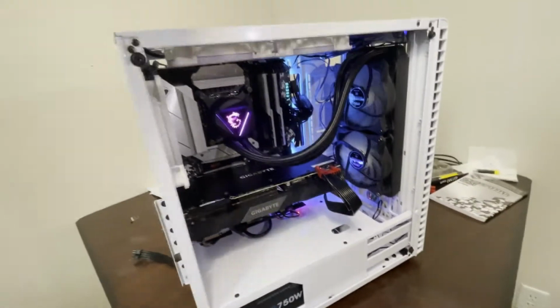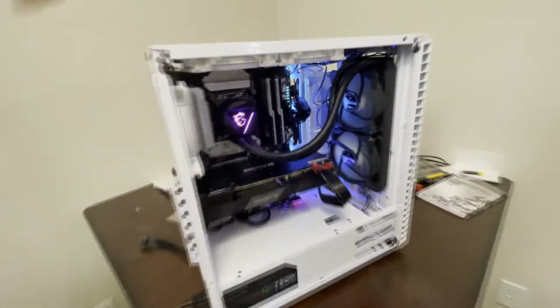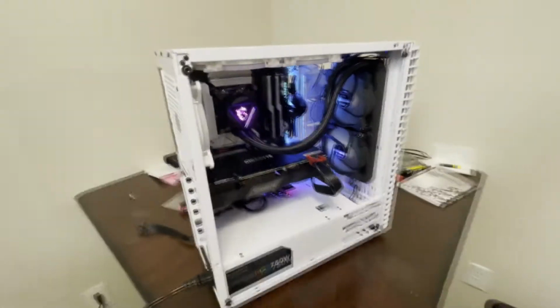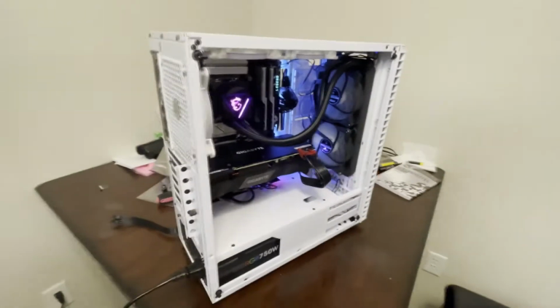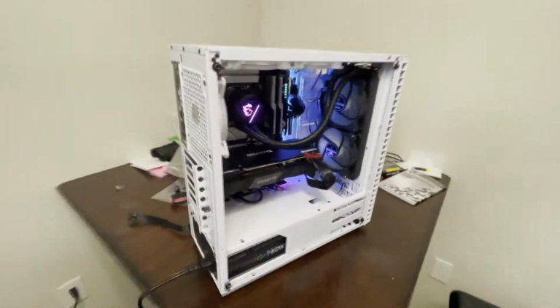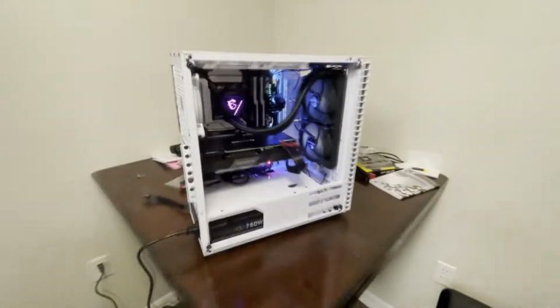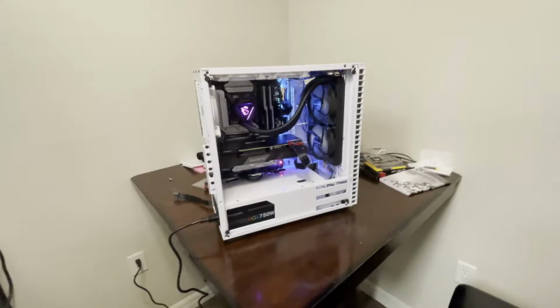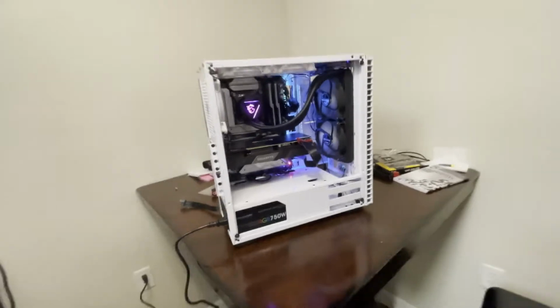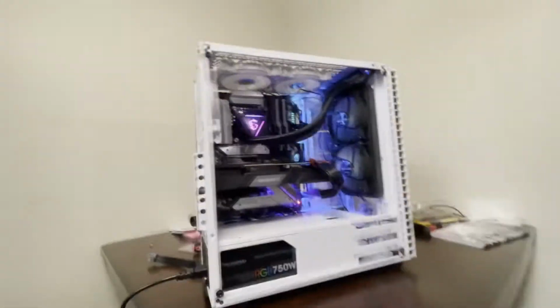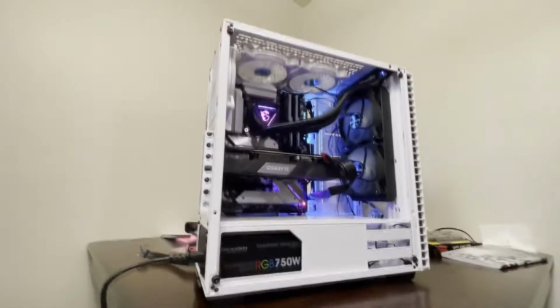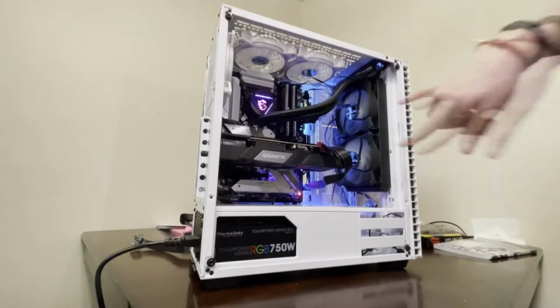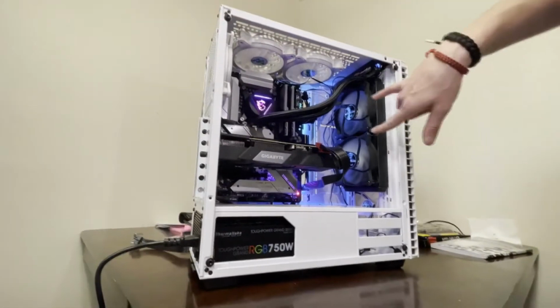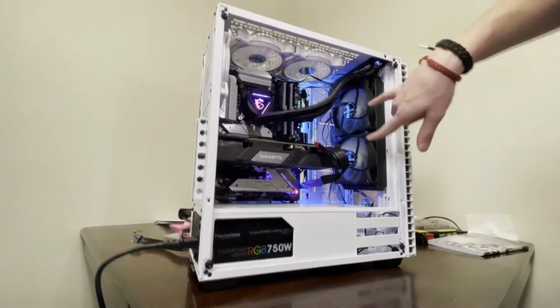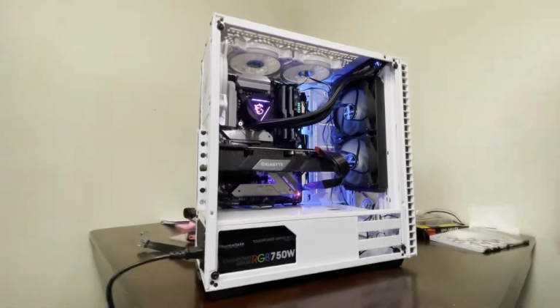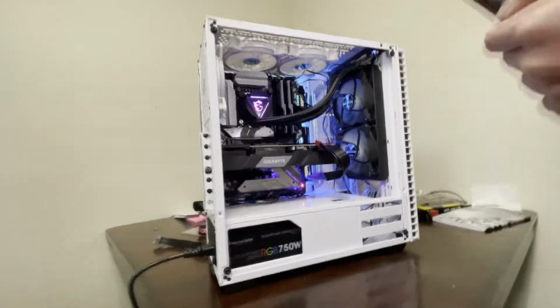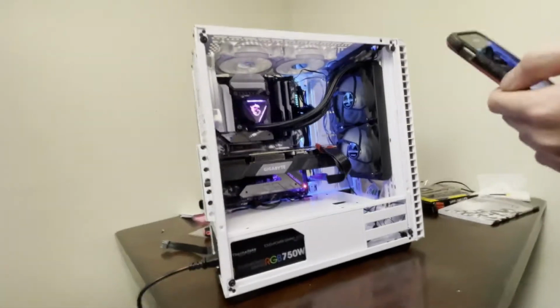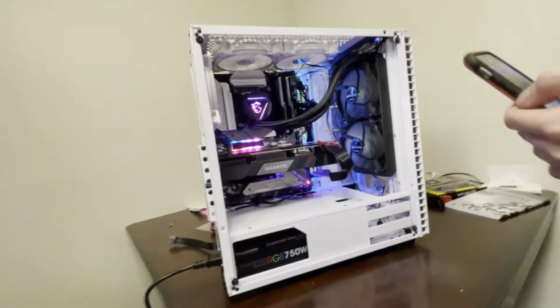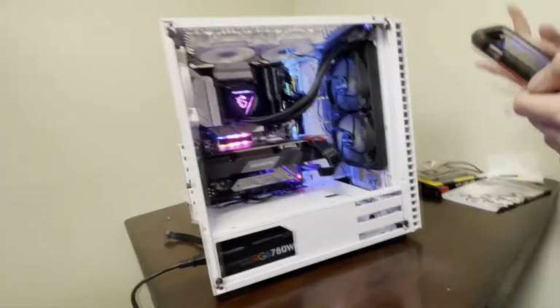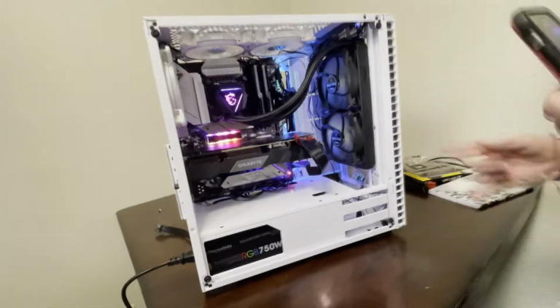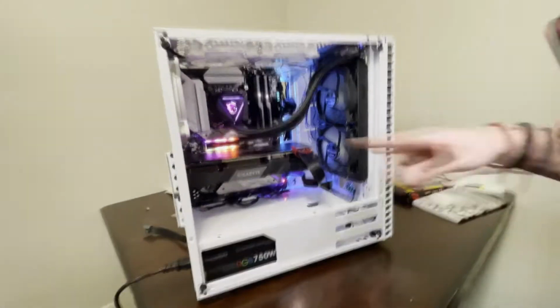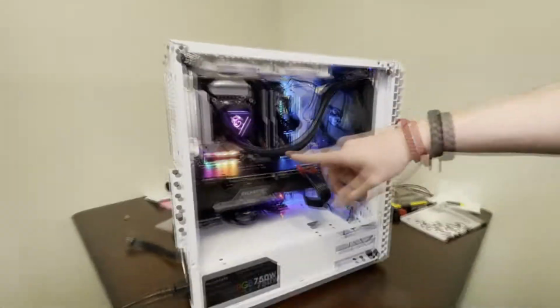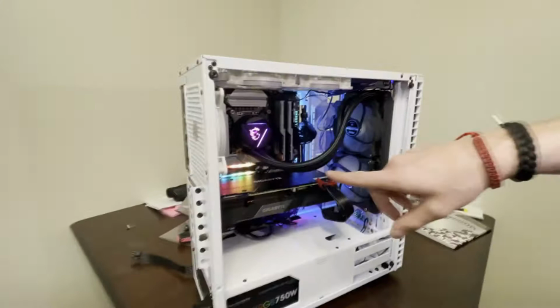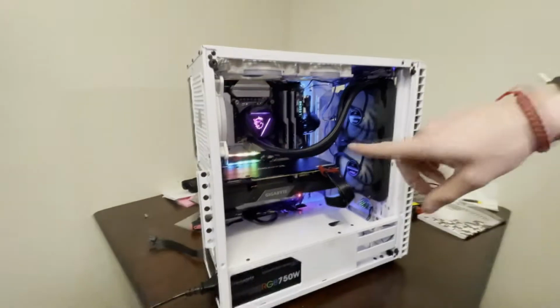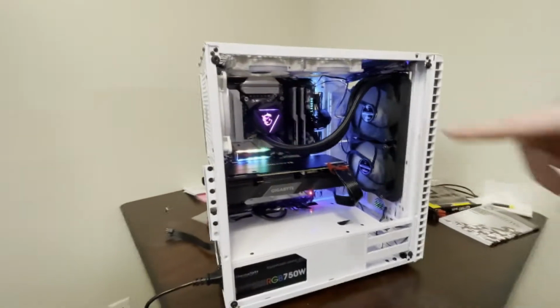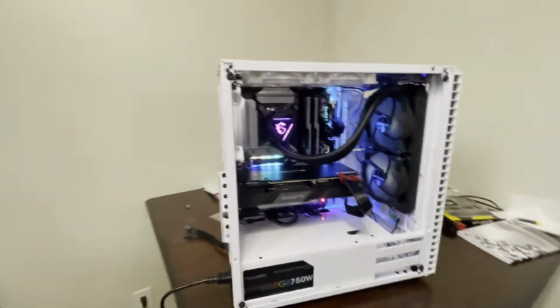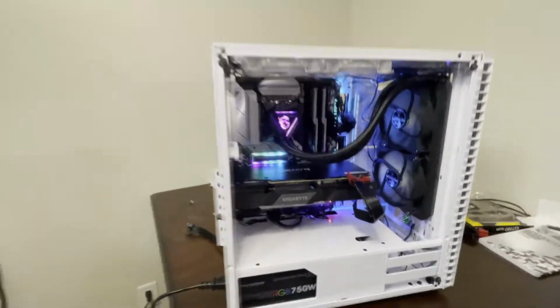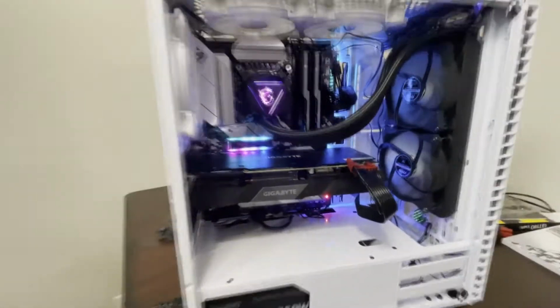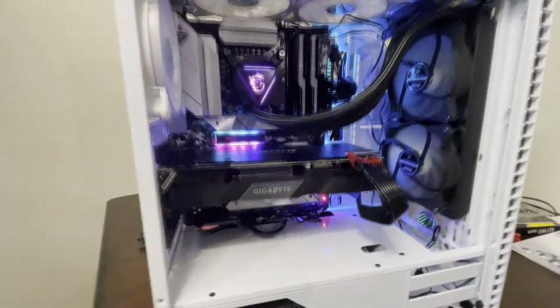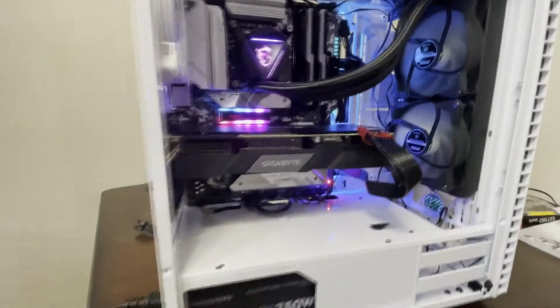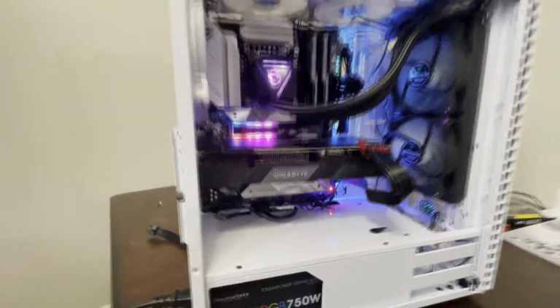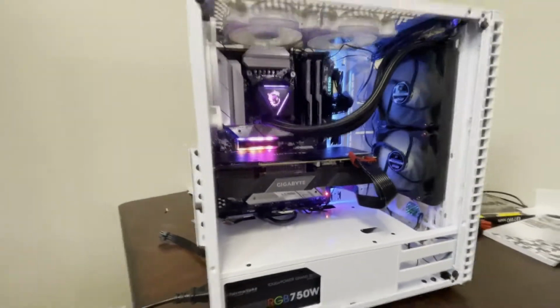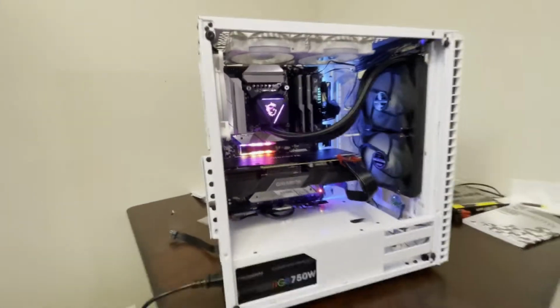Whoo! Let's go! Sweet, we got V-Span moving. V-Span is going to plug in. There we go. Turn it up baby. That's what I like to see. Yes sir.